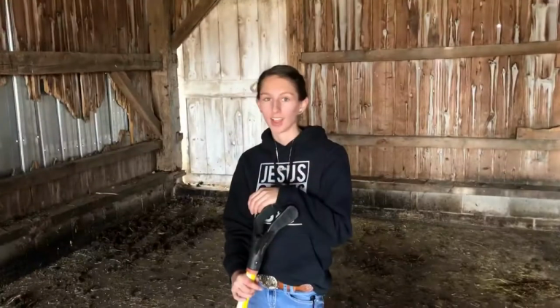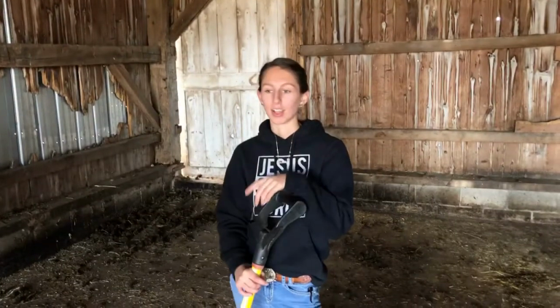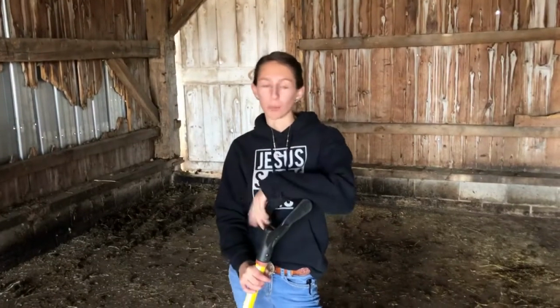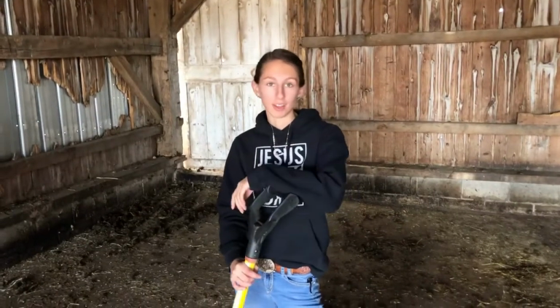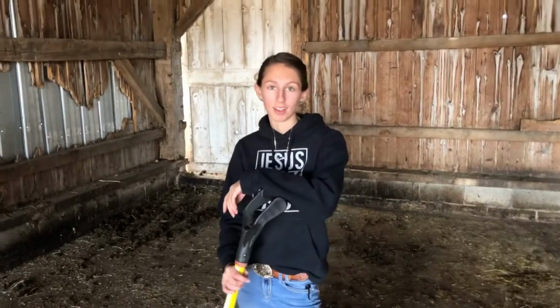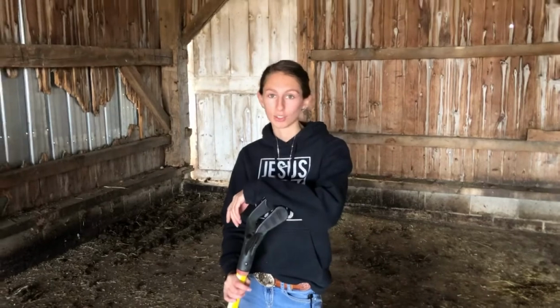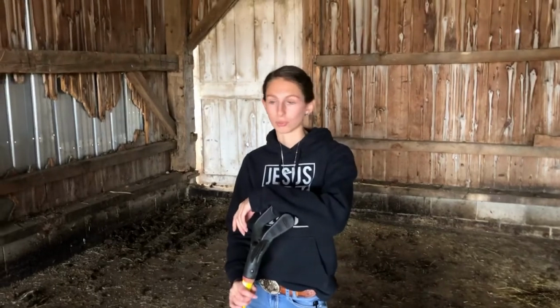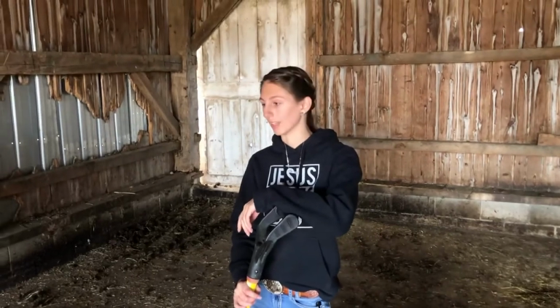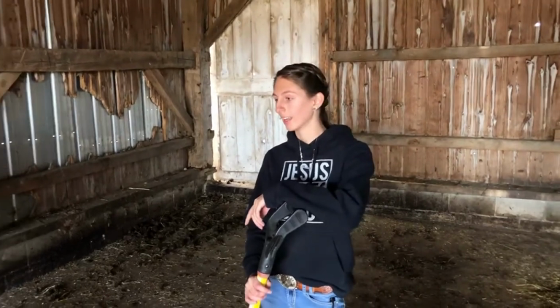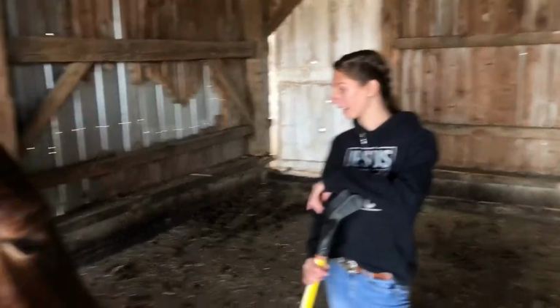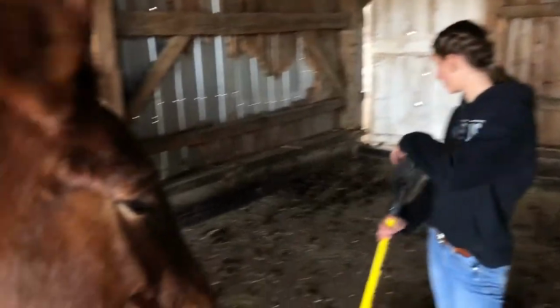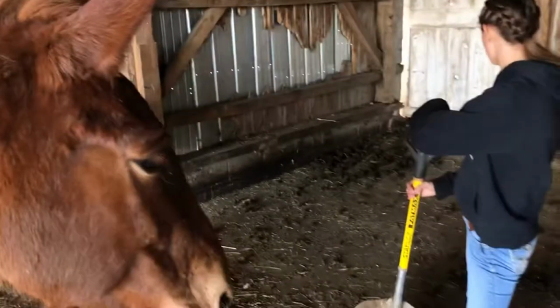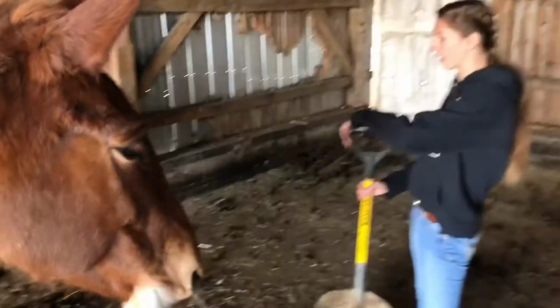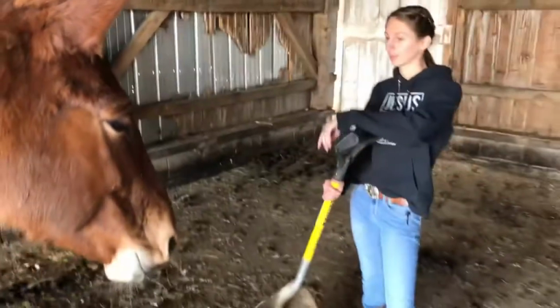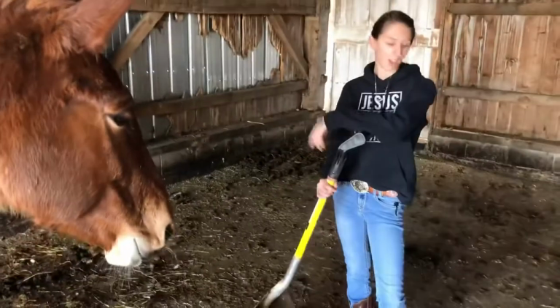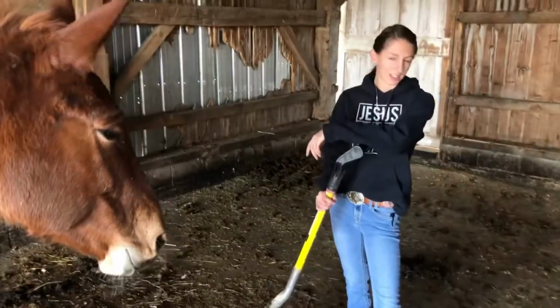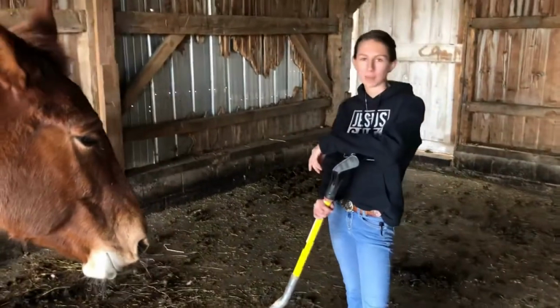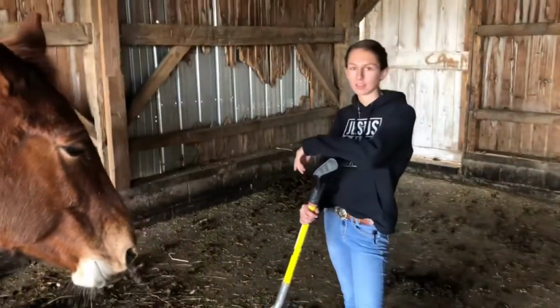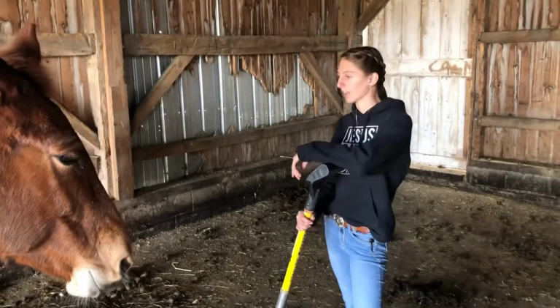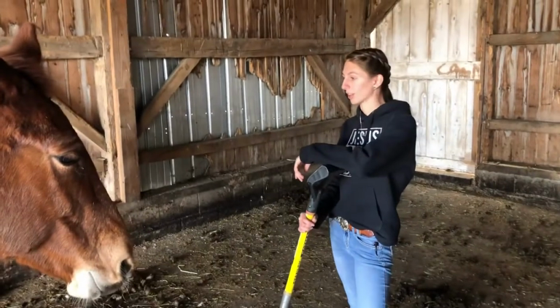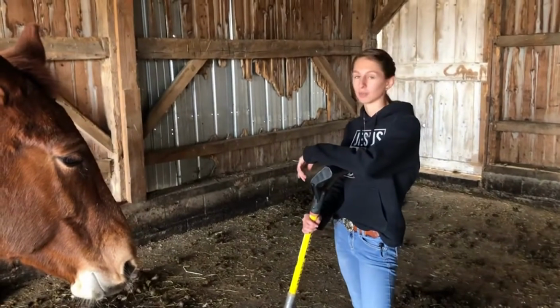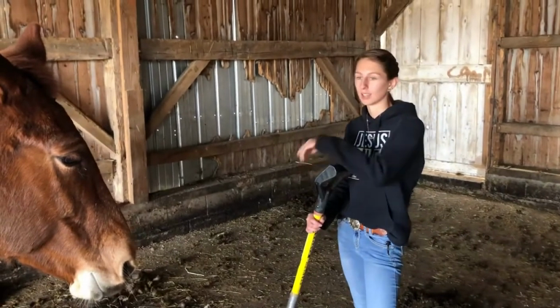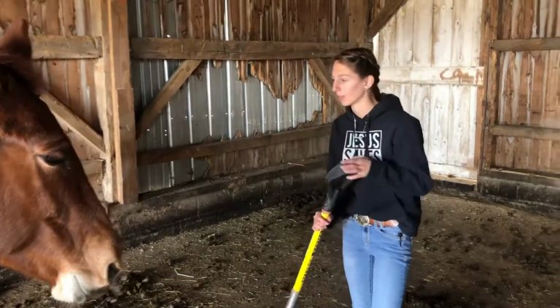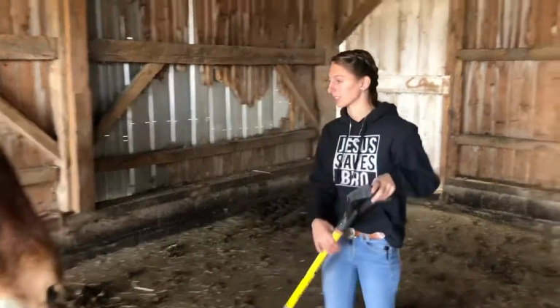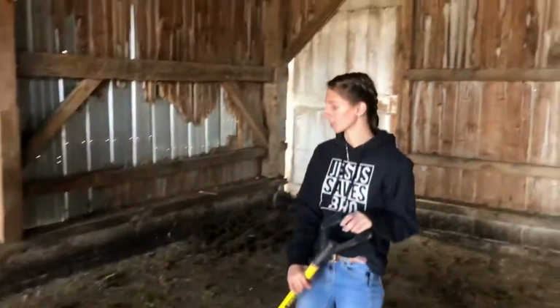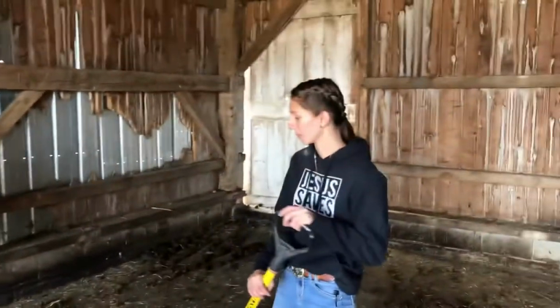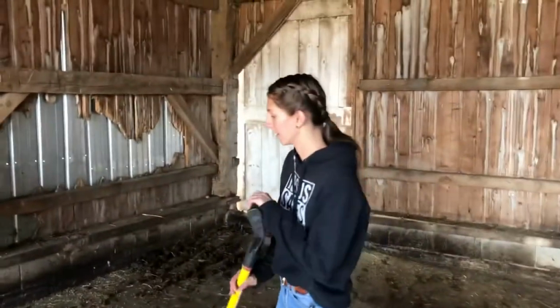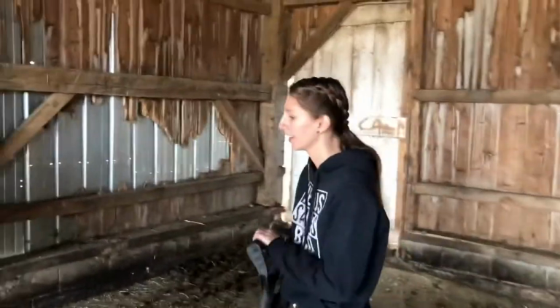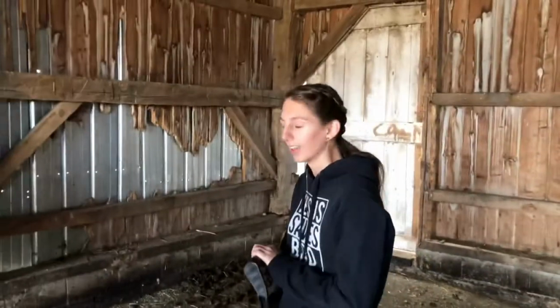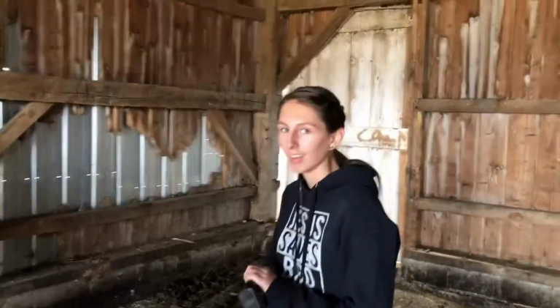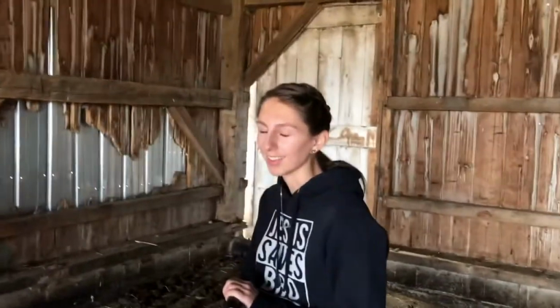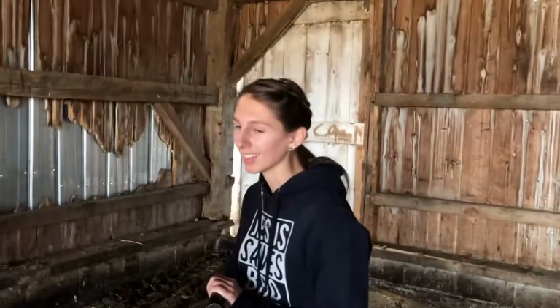Okay so while the troughs are refilling I gotta clean up this mess in here. It's not as bad as what I thought it was going to be for having six horses, but let's get cleaning.